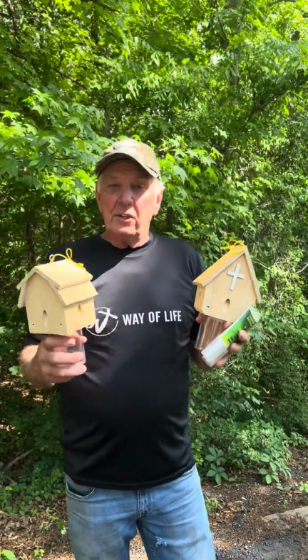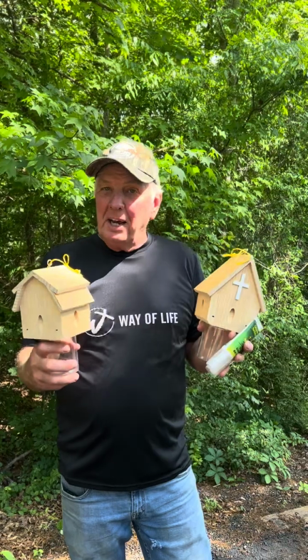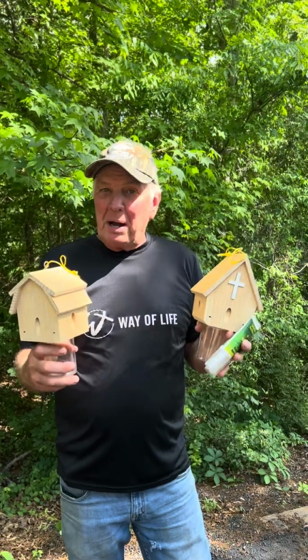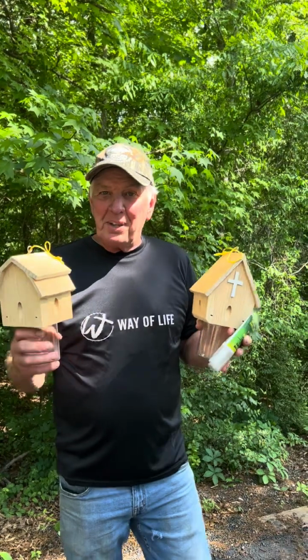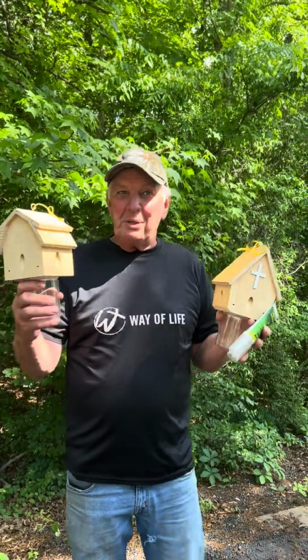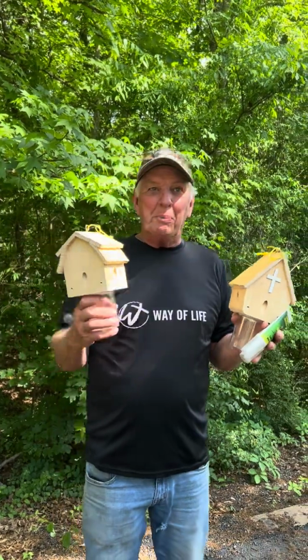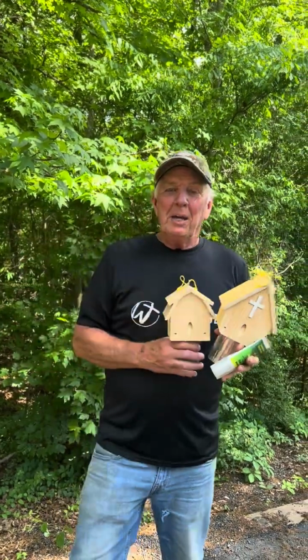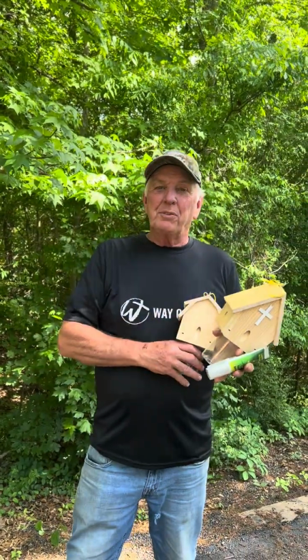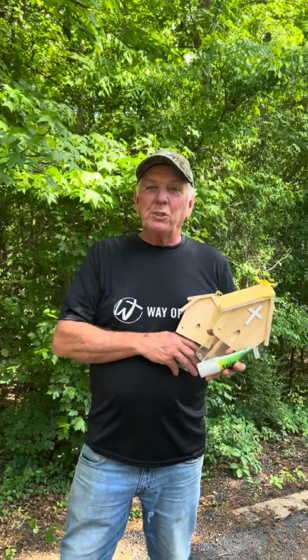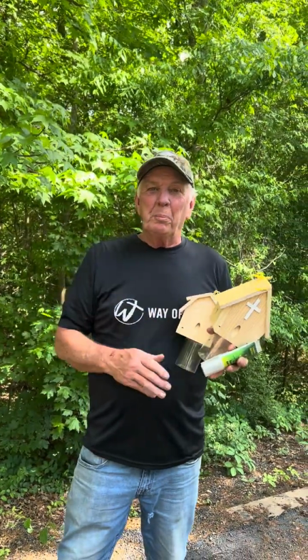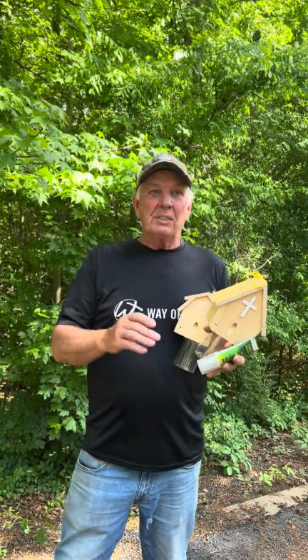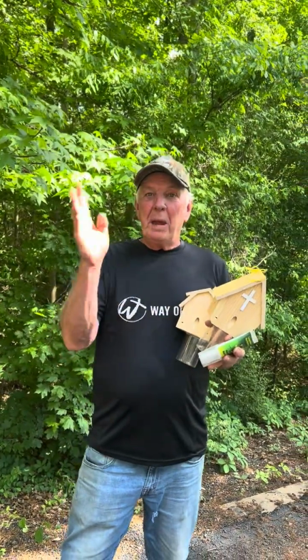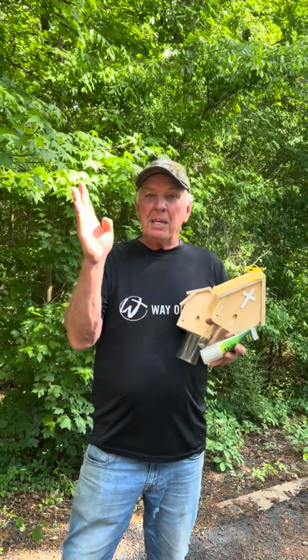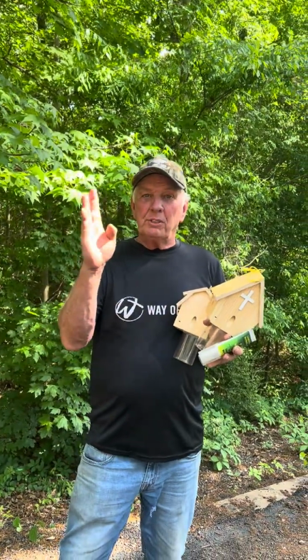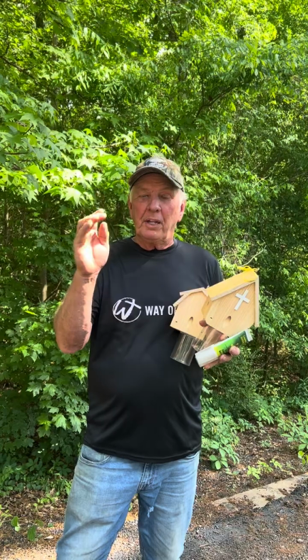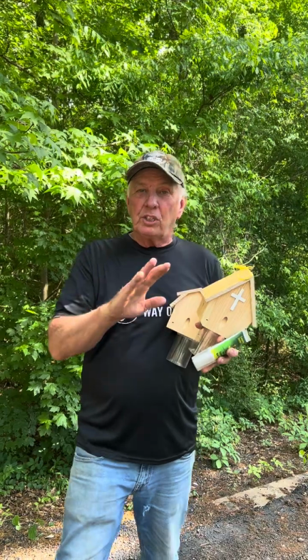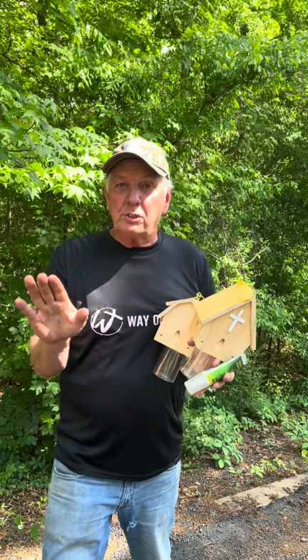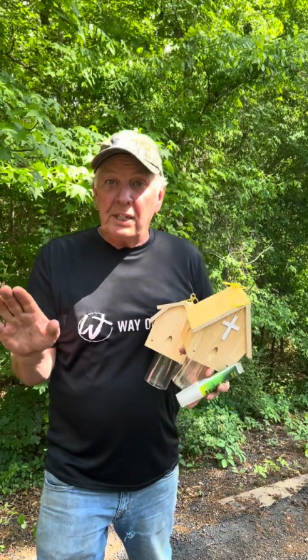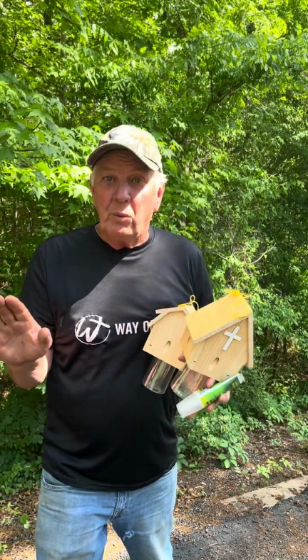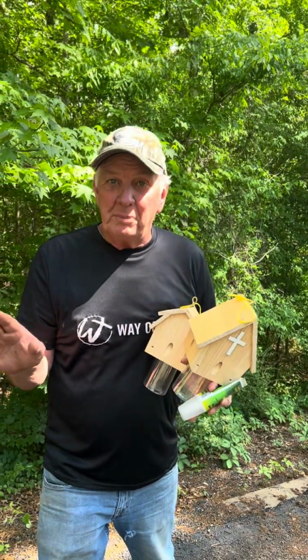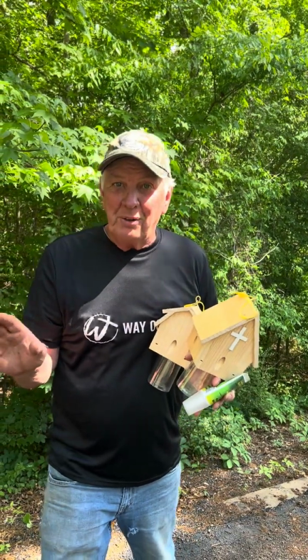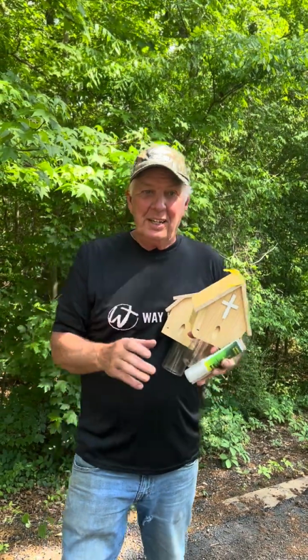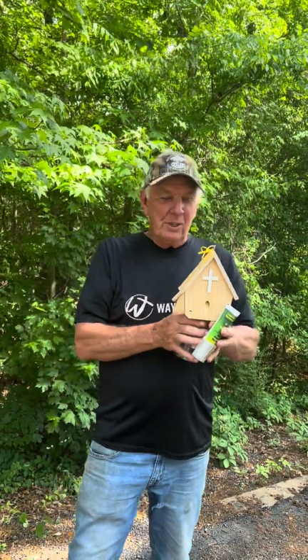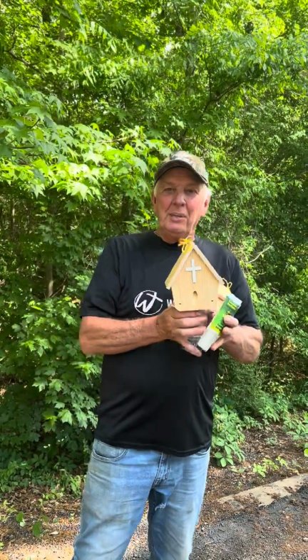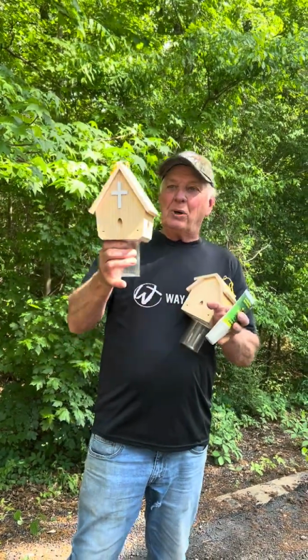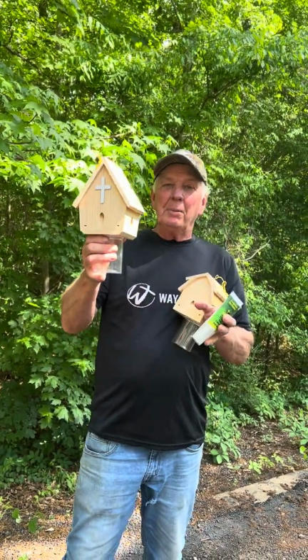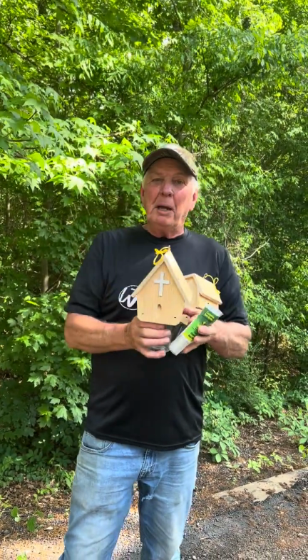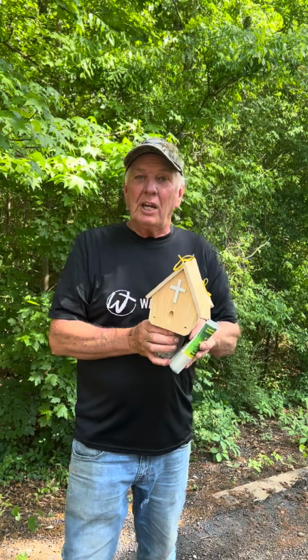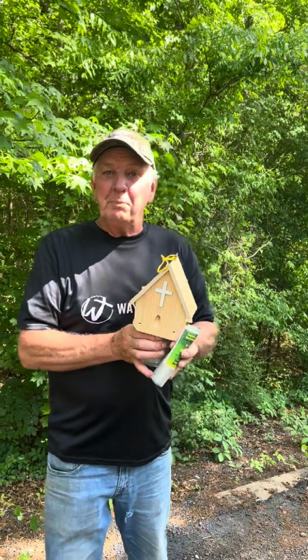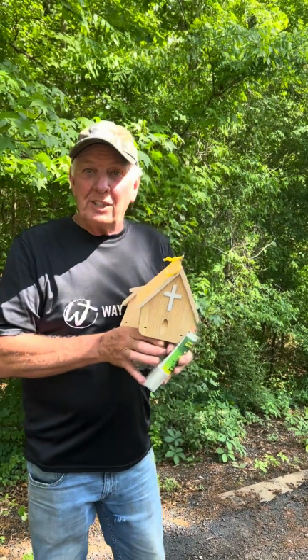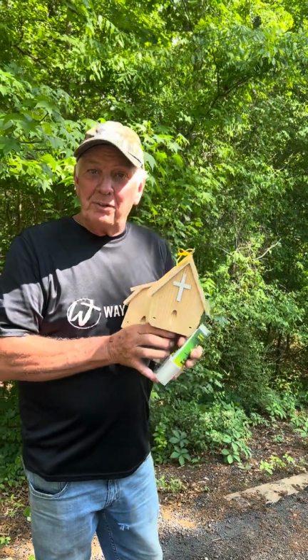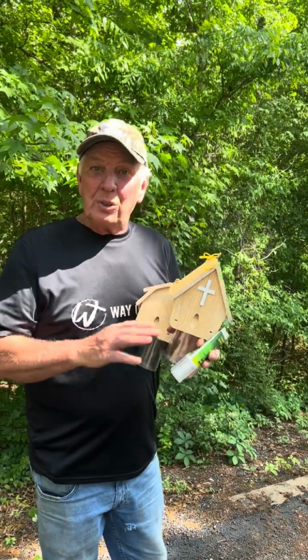Now, you might have a problem with territorial bees if you hang your bee trap up. The male bee hovers in place and chases bees away from his girlfriend, so he might be chasing bees away from your trap.